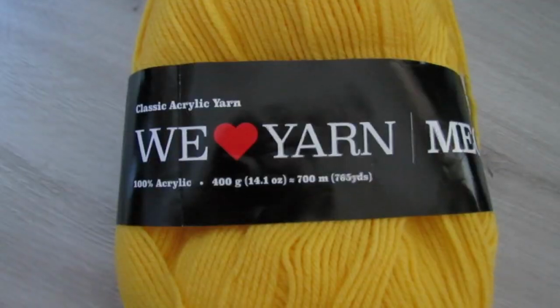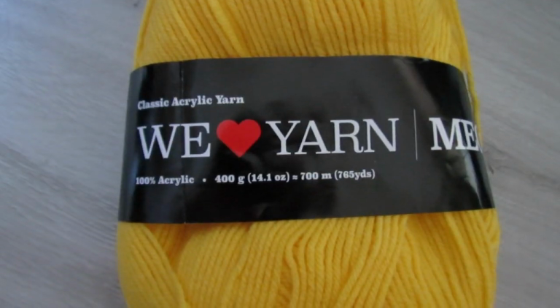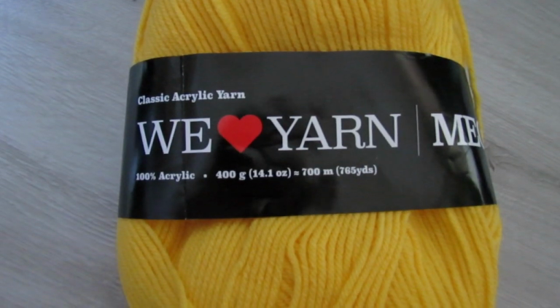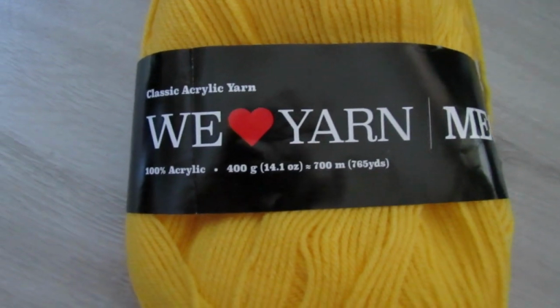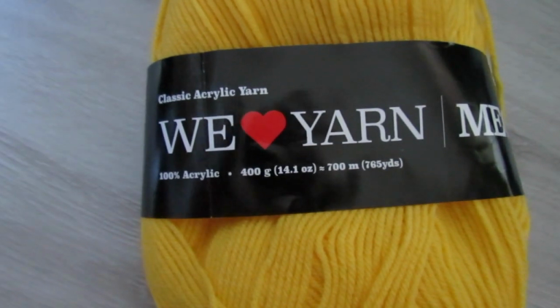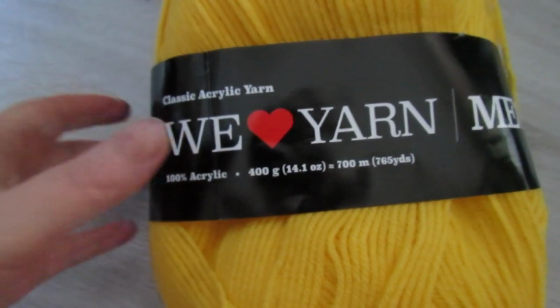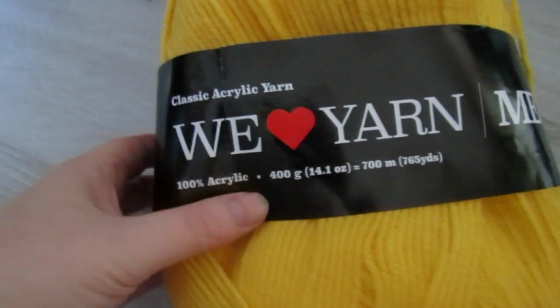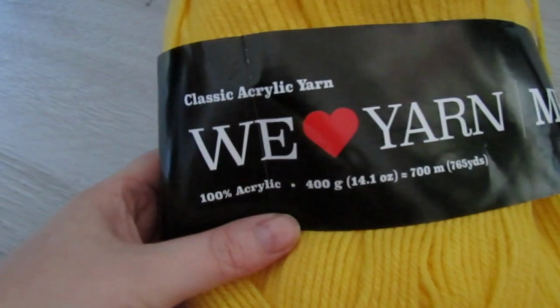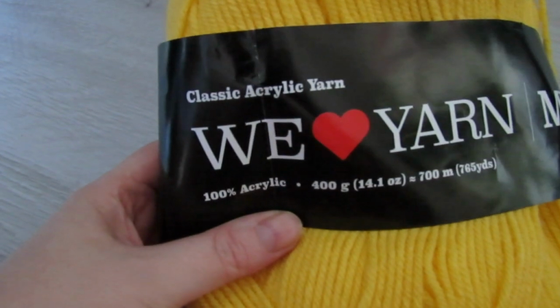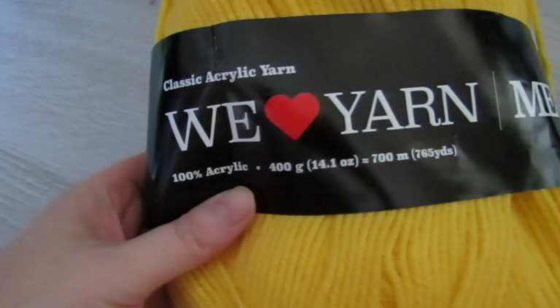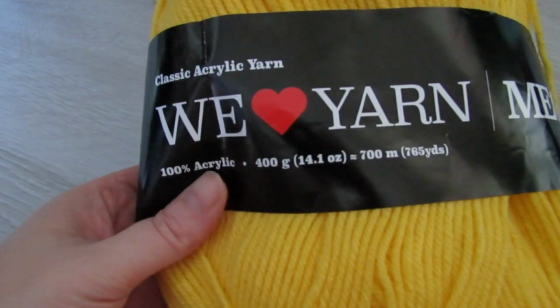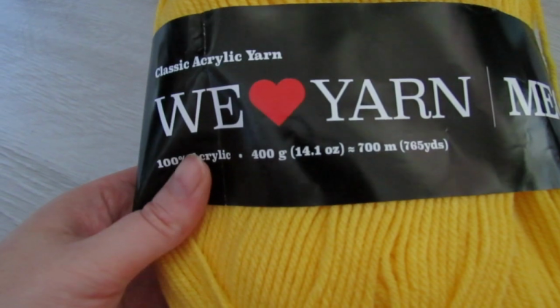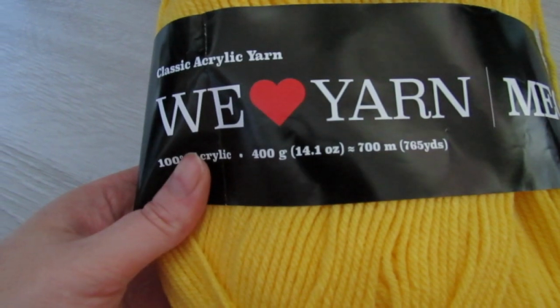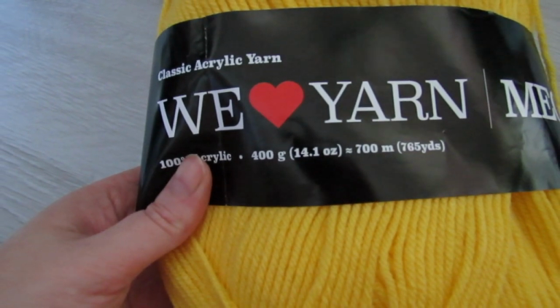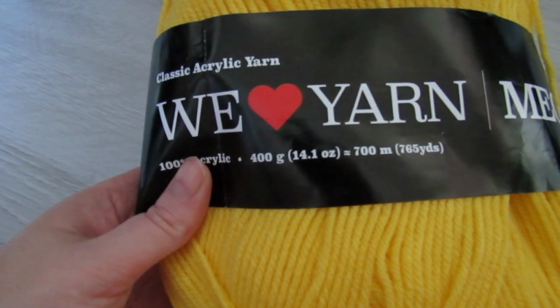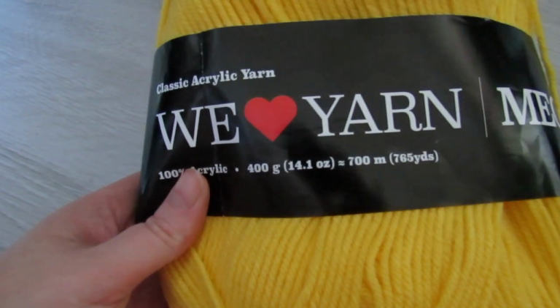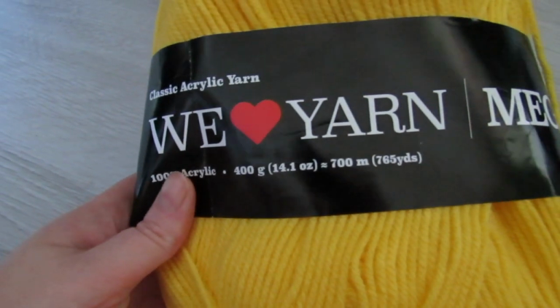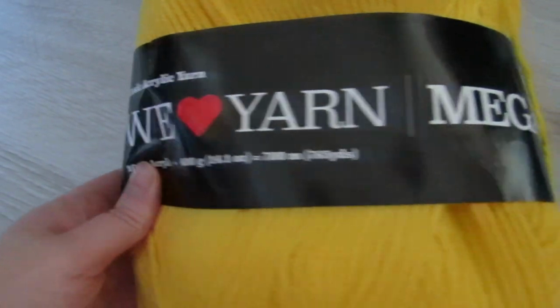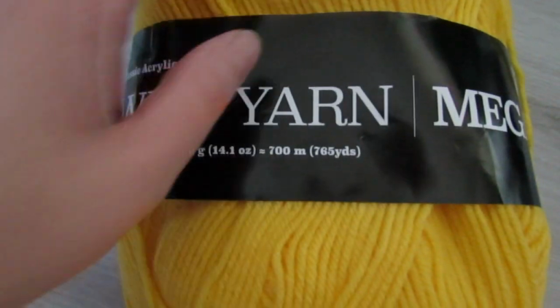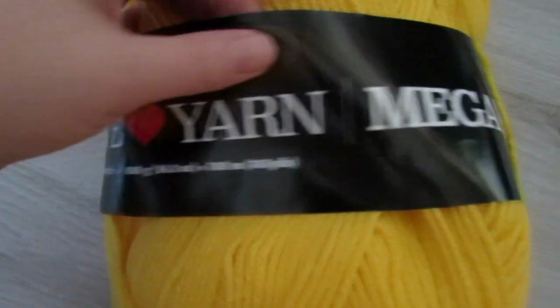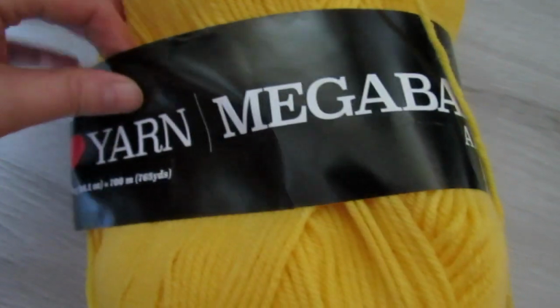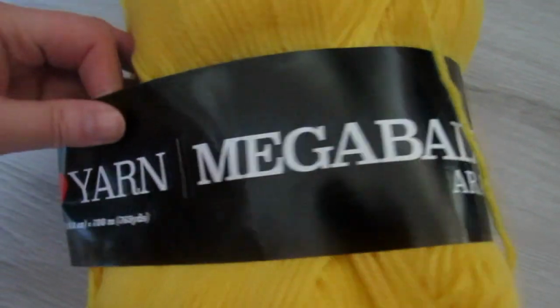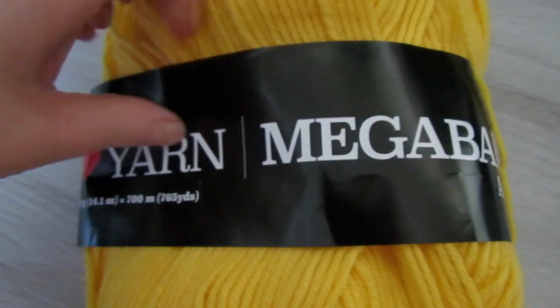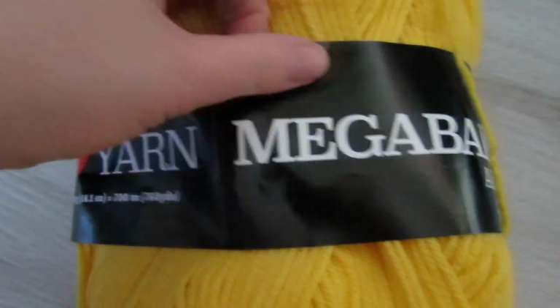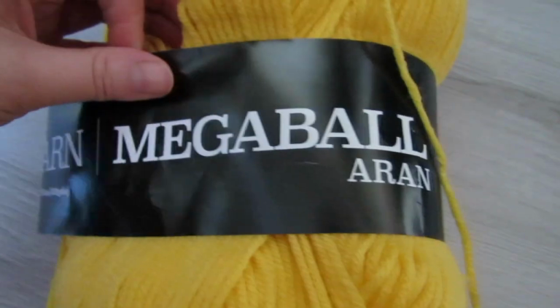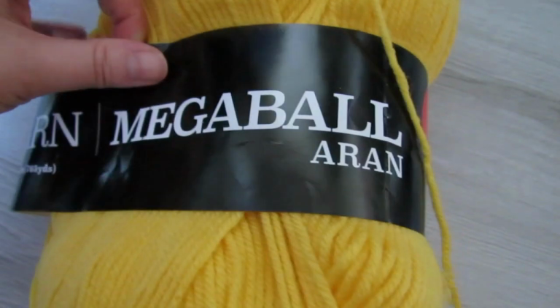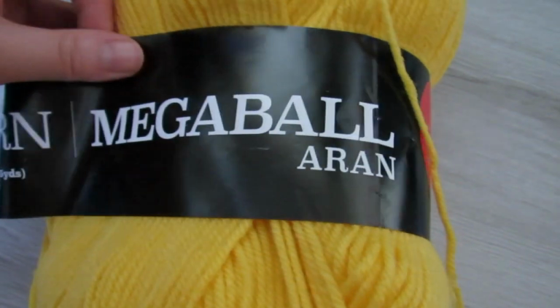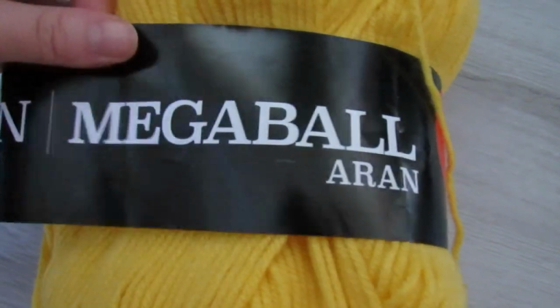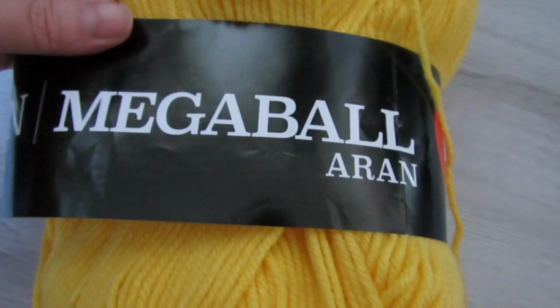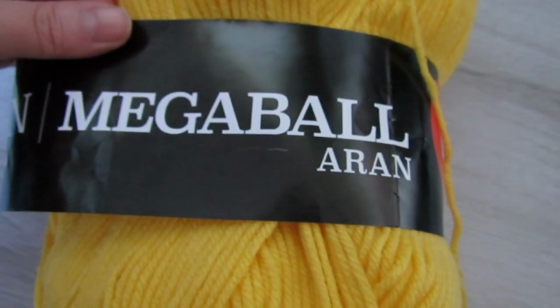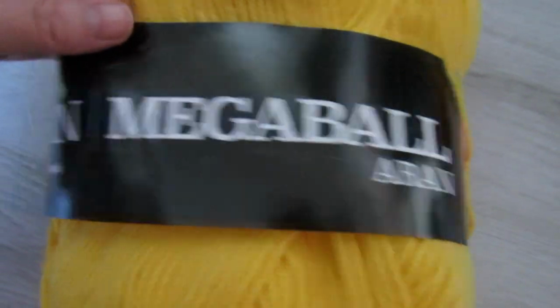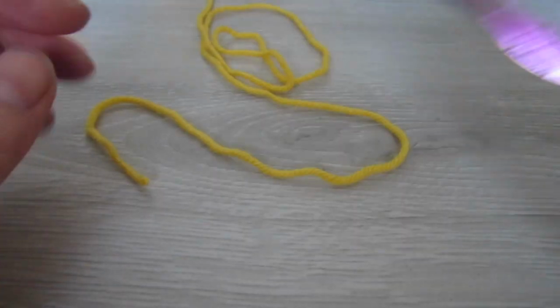The yarn I used was Hobby's Mega Ball of Arran. This is a weight 4 yarn. You can use any yarn you like — an acrylic, a cotton, or a wool. It's completely up to you. I used about 200 yards.